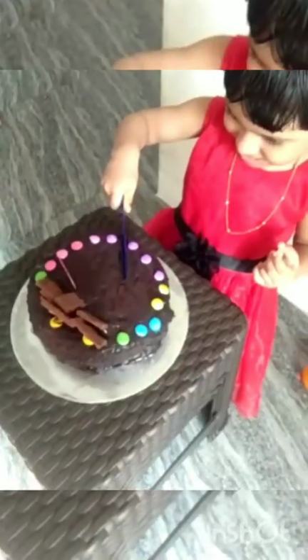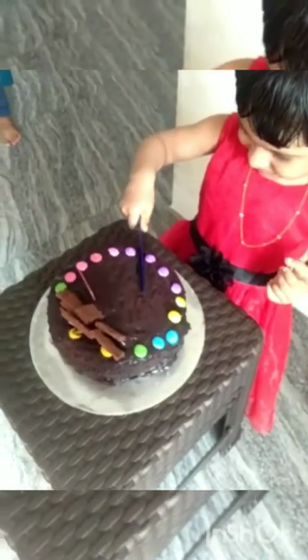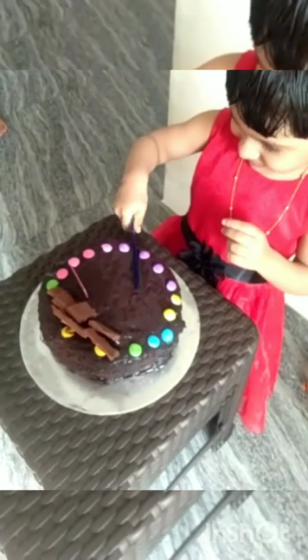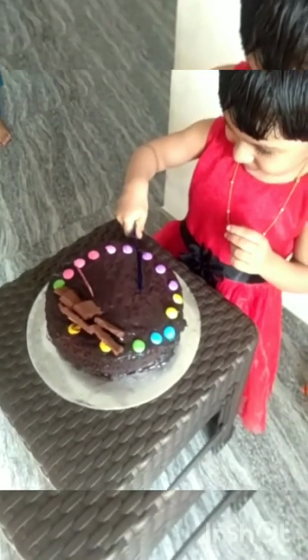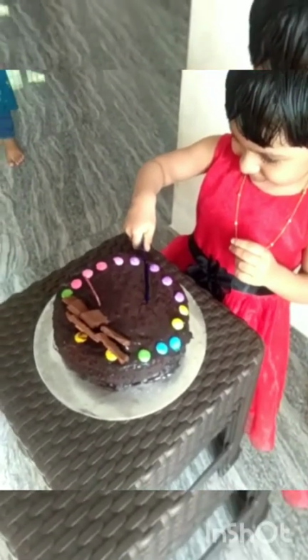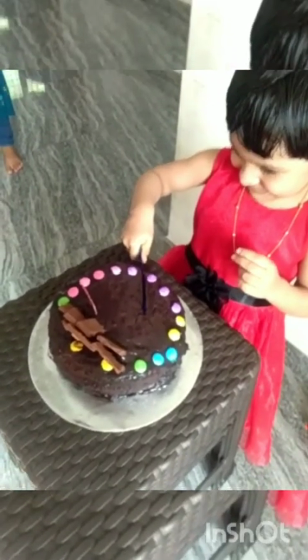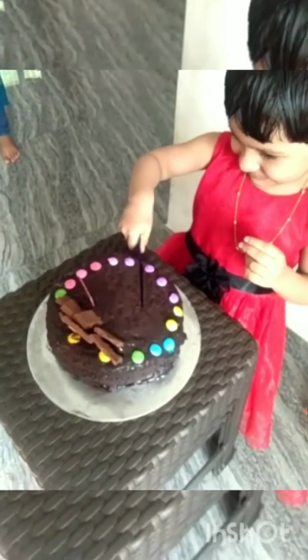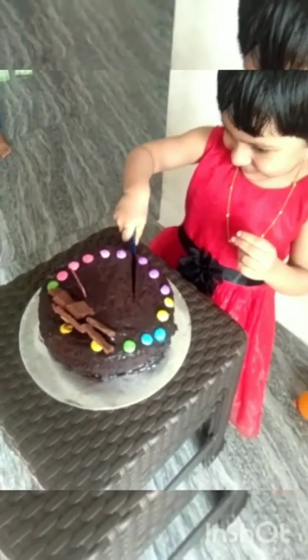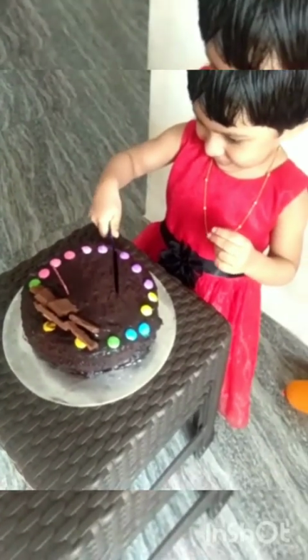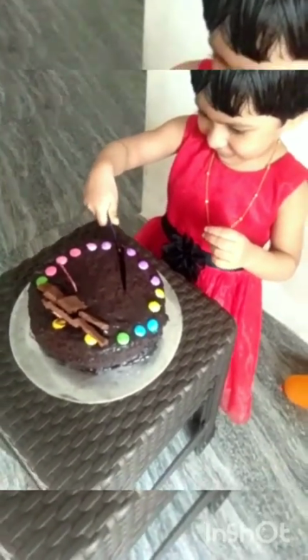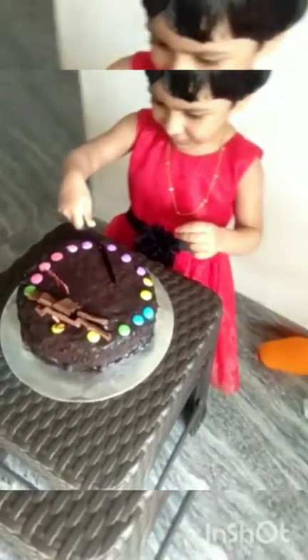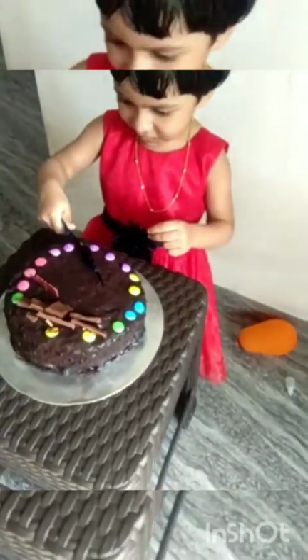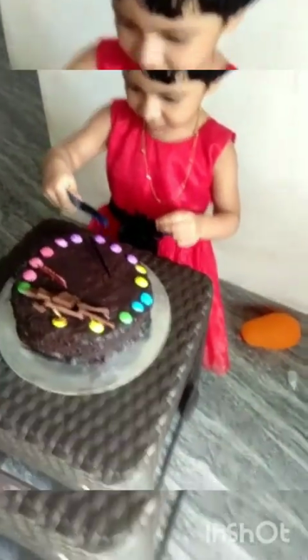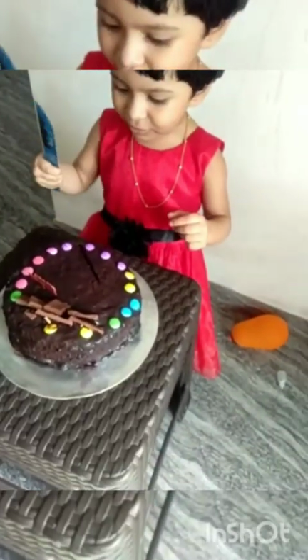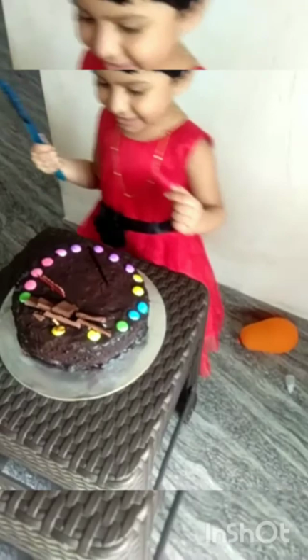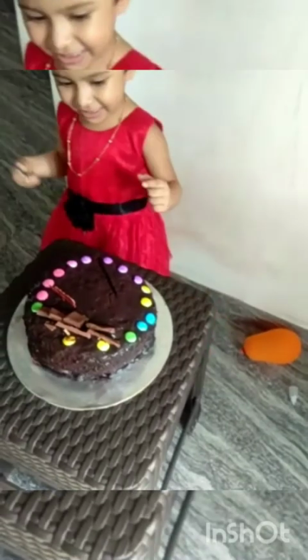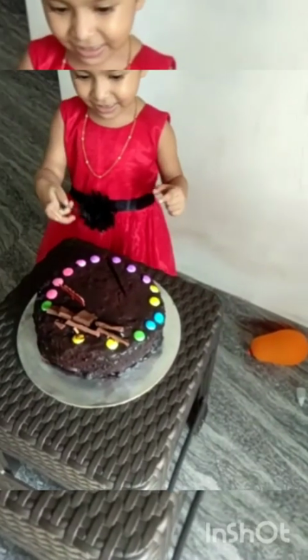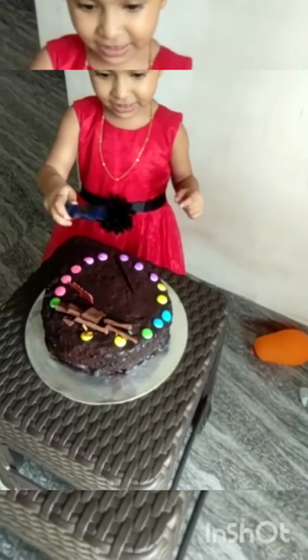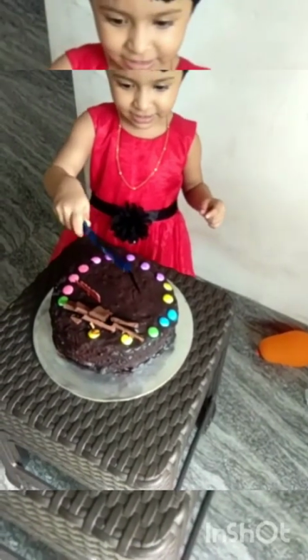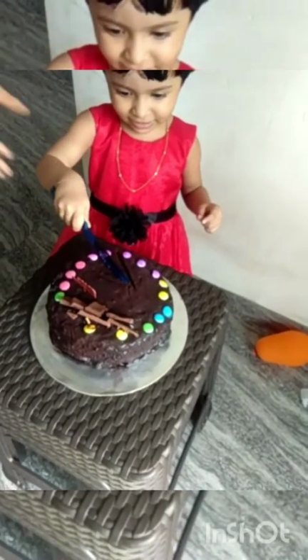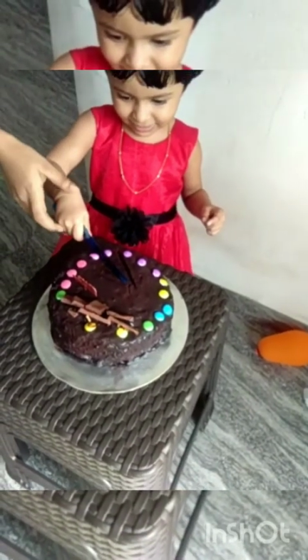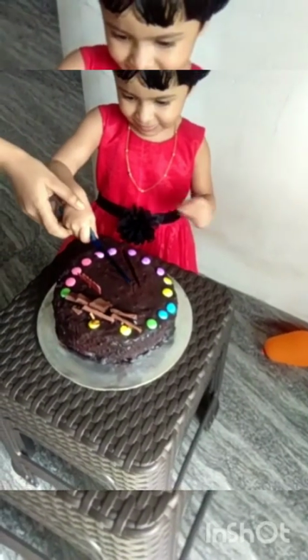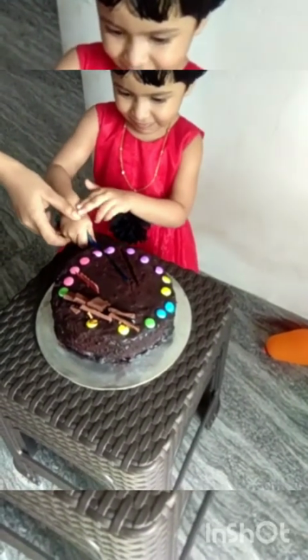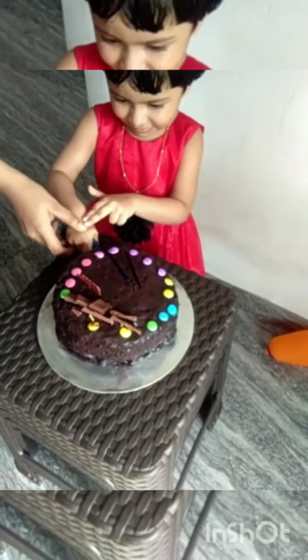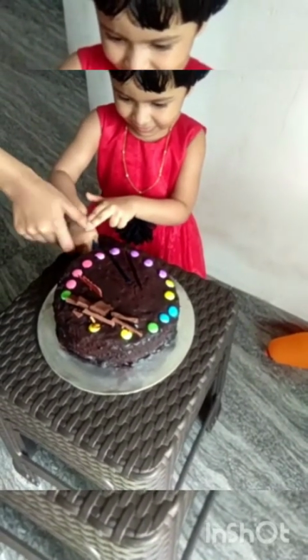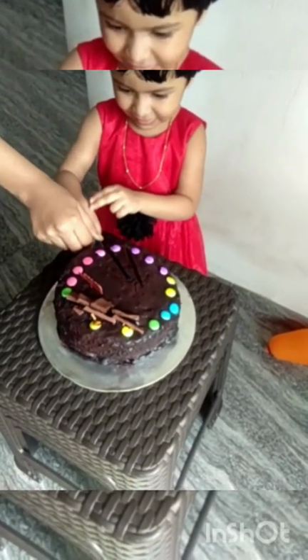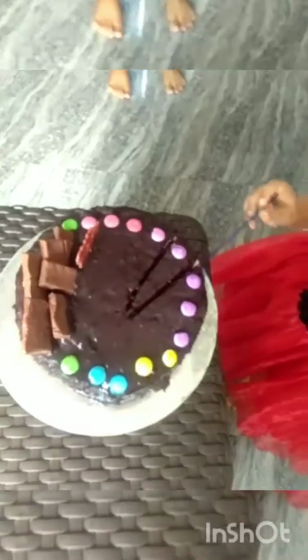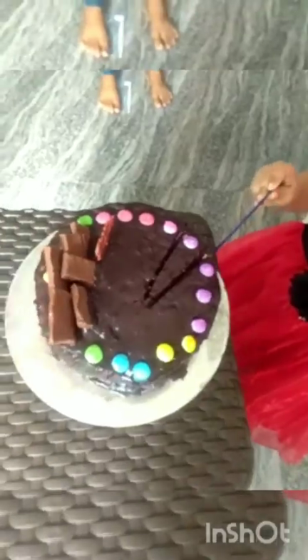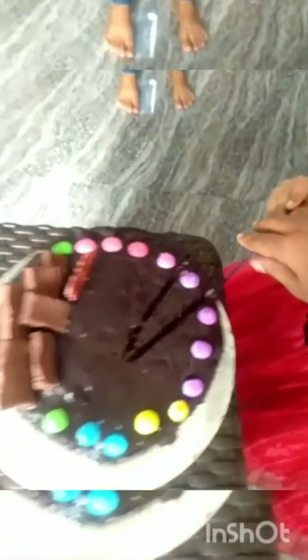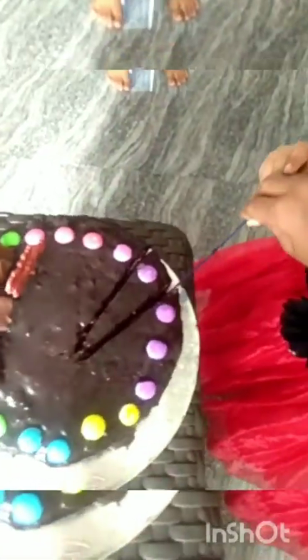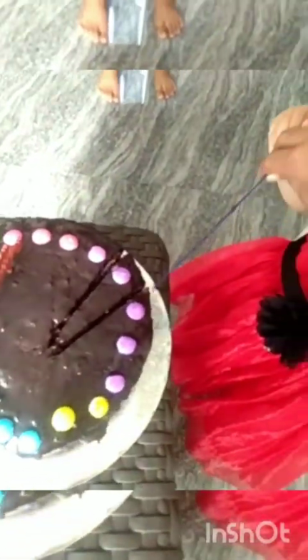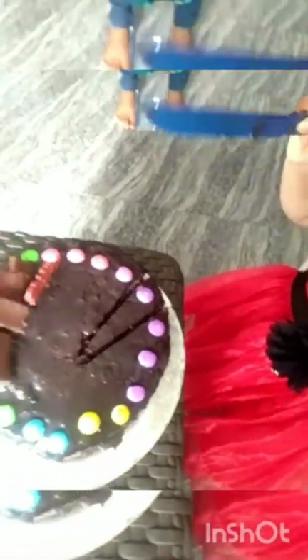Happy birthday to you! Happy birthday to you! Happy birthday to you, Lulu. That is a very big shape.